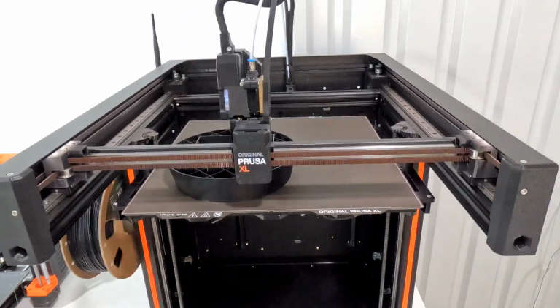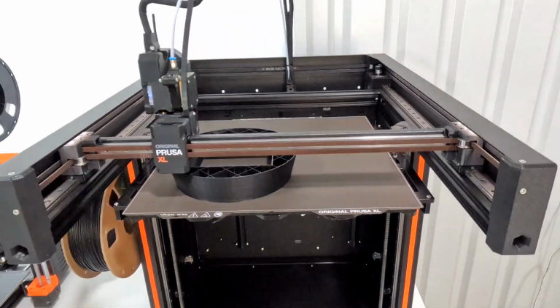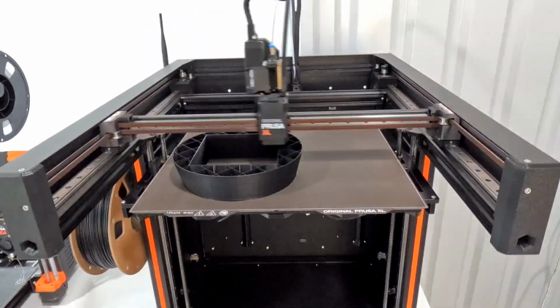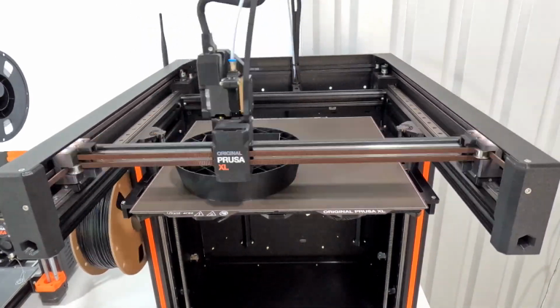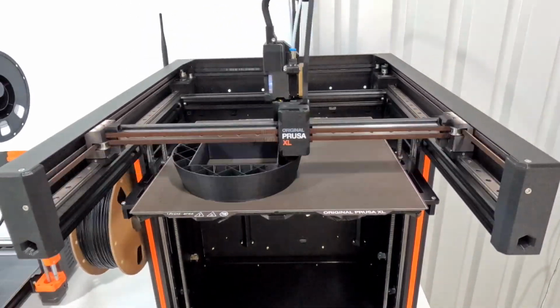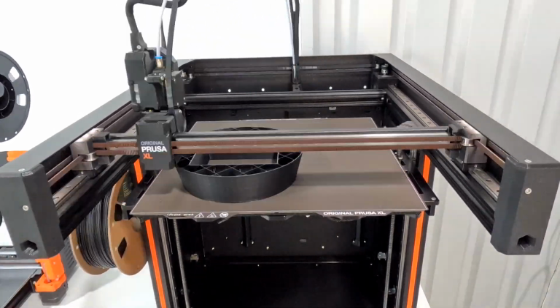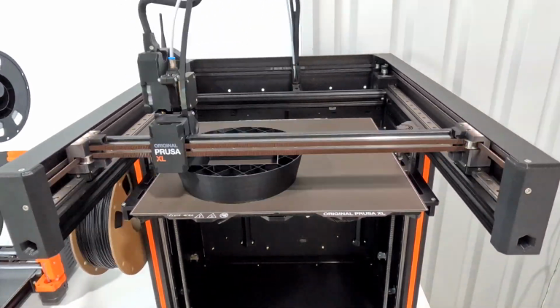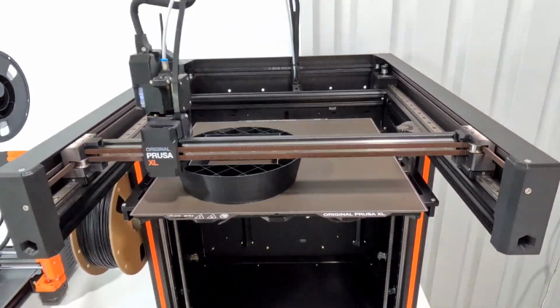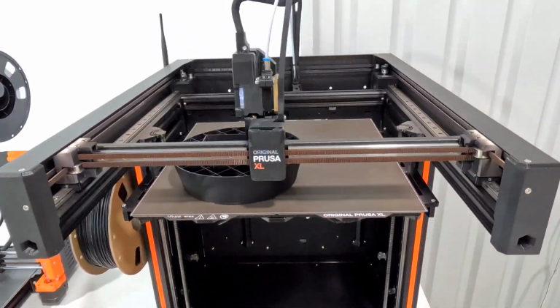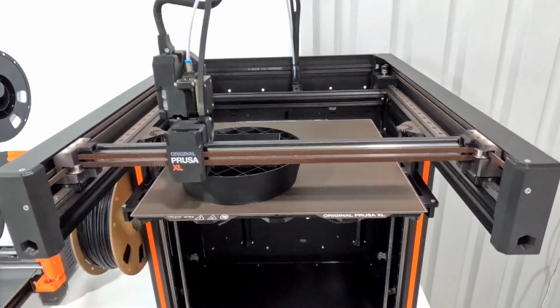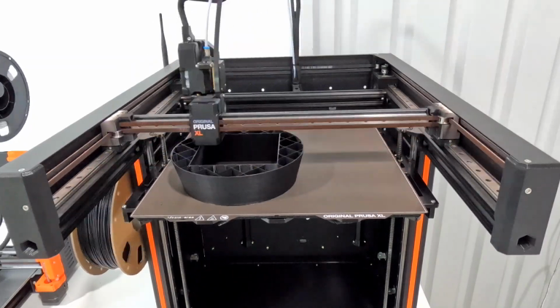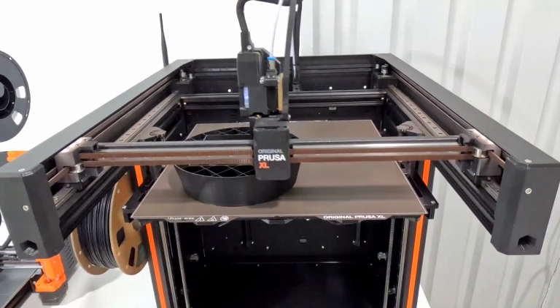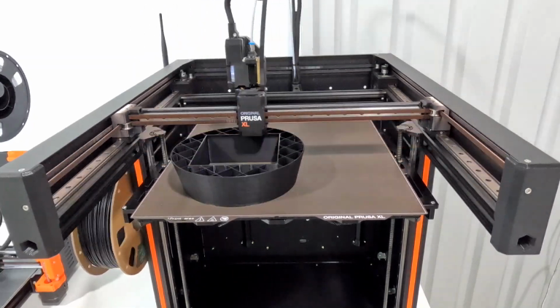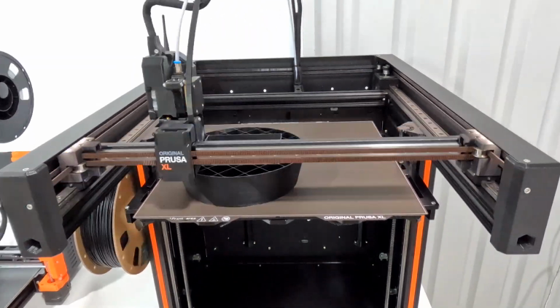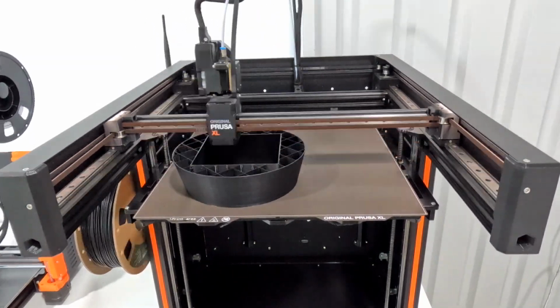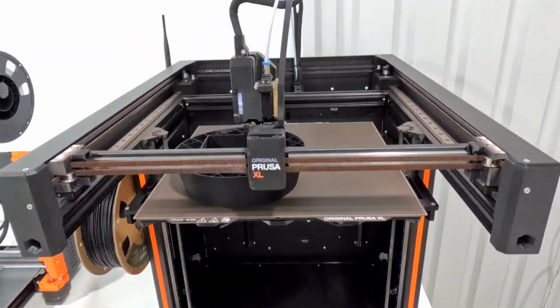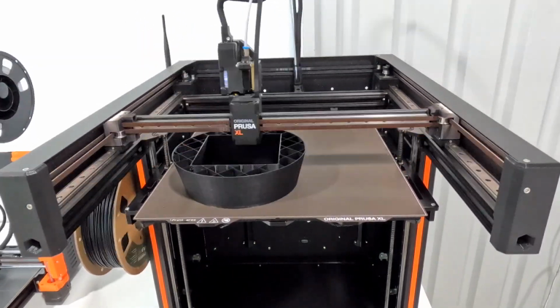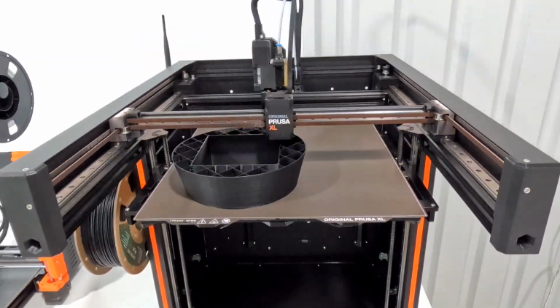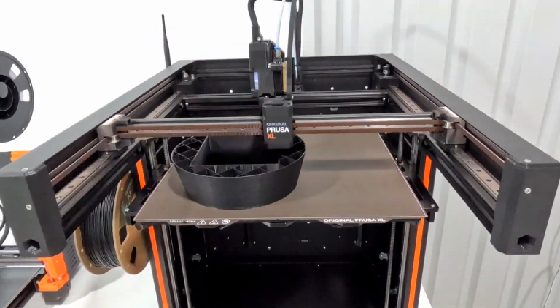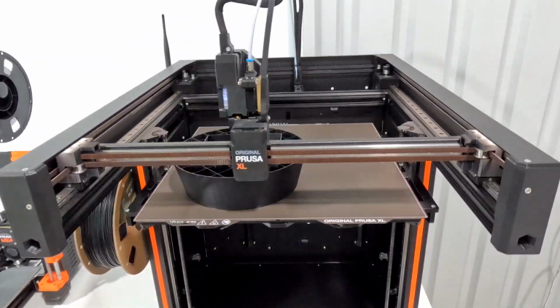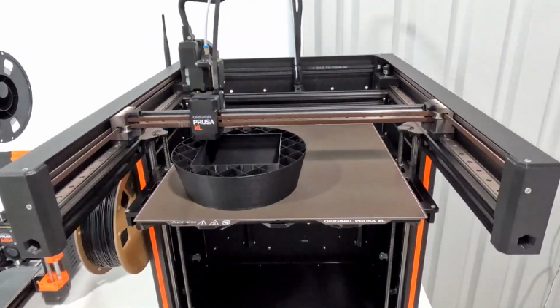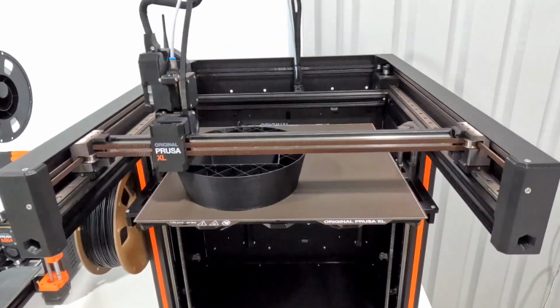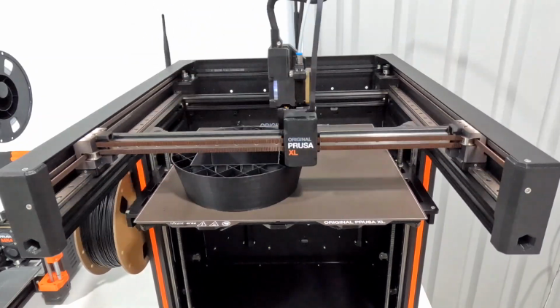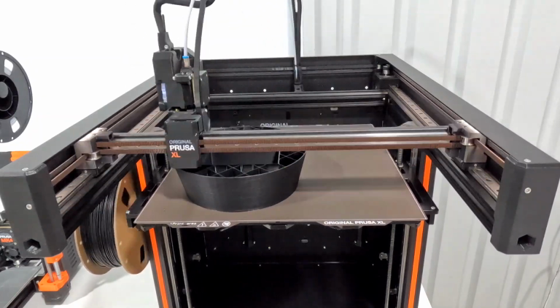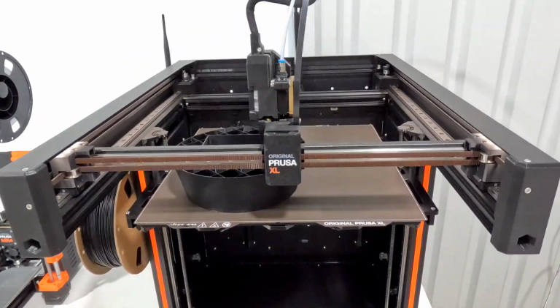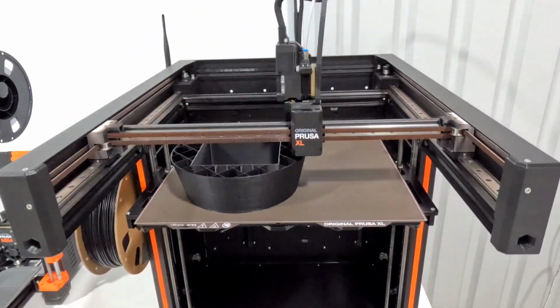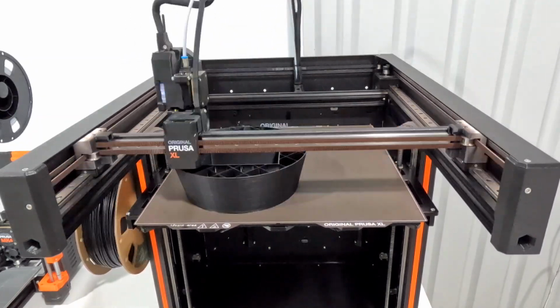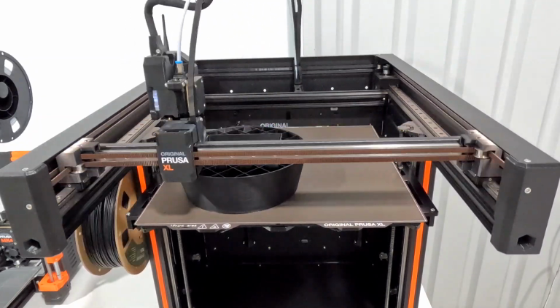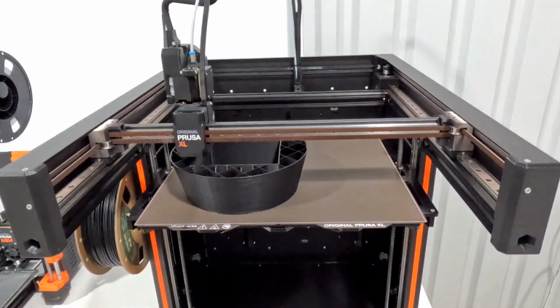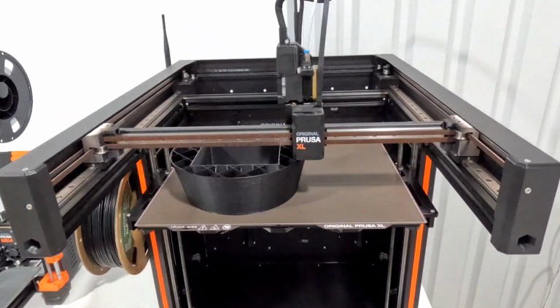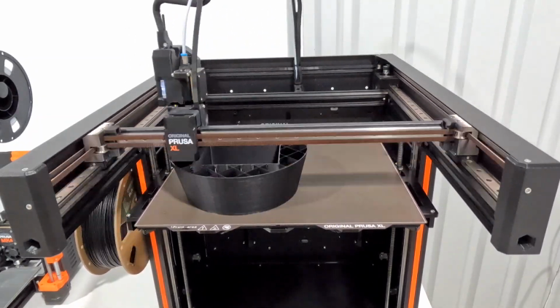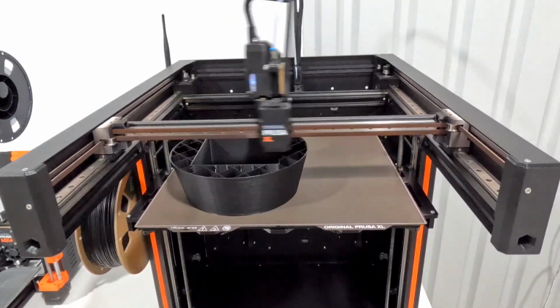That reminds me — I did get a comment on a previous video that MK4 and MK3 is not technically correct; I should be saying Mark 3 or Mark 4. So I'm kind of curious your thoughts on that — what you guys call those machines.